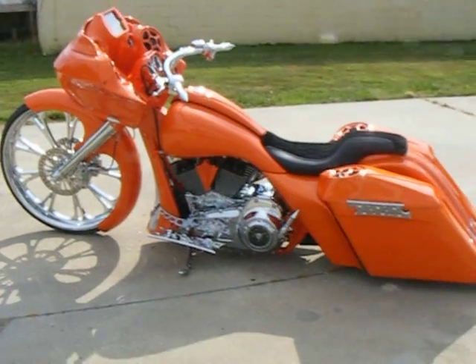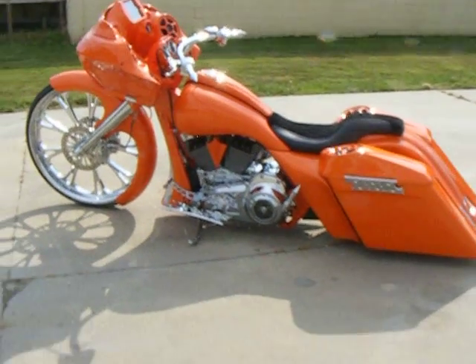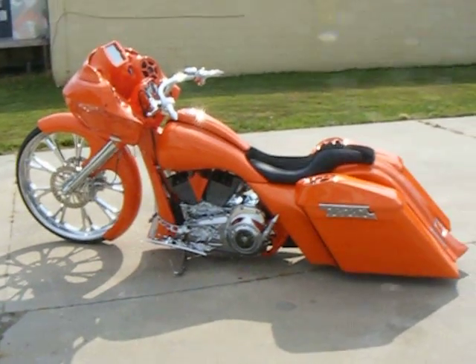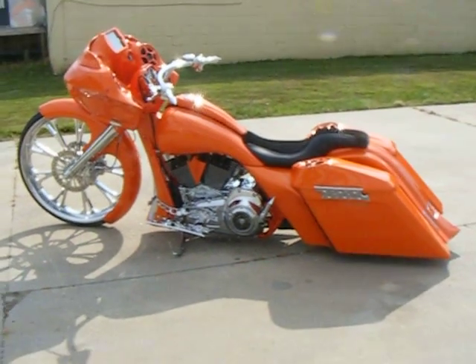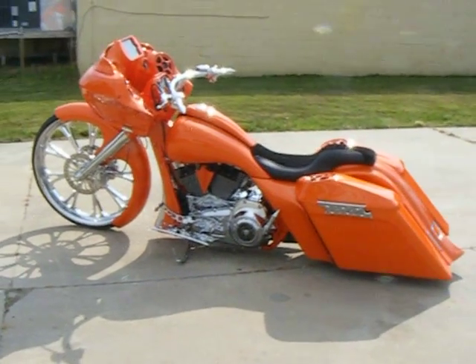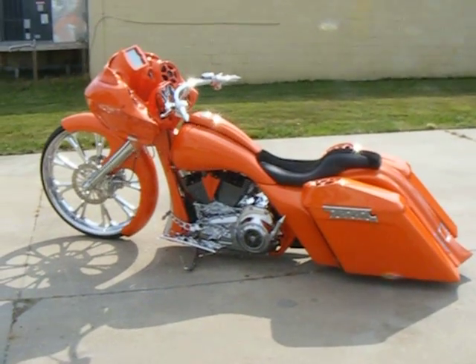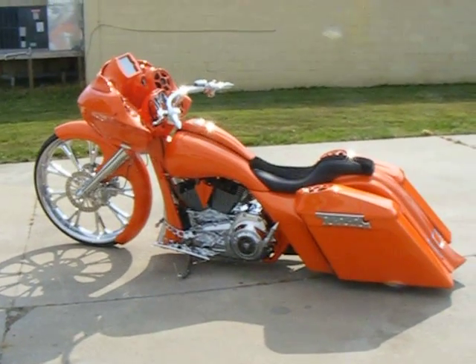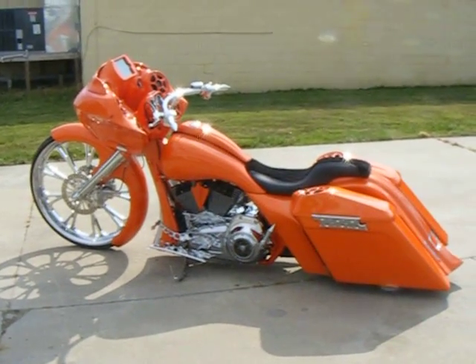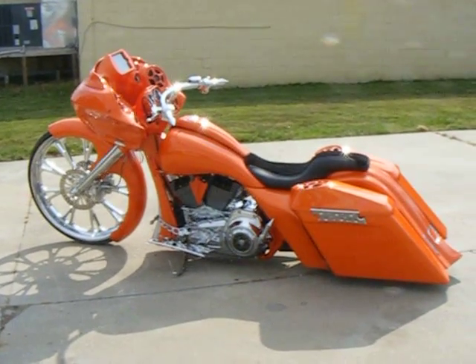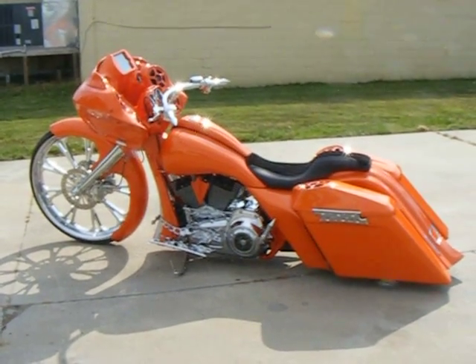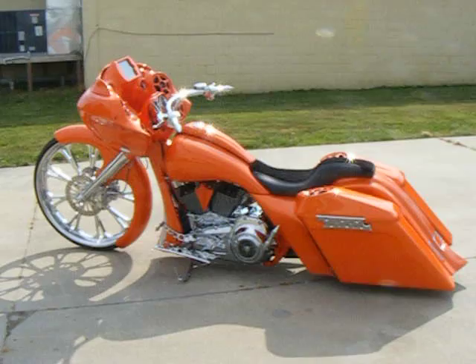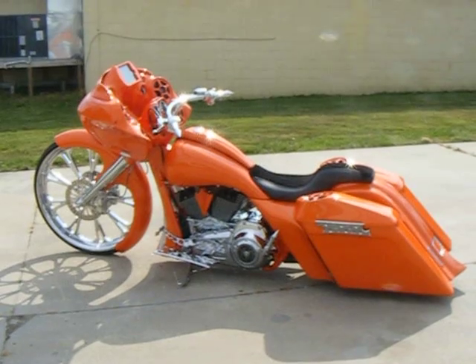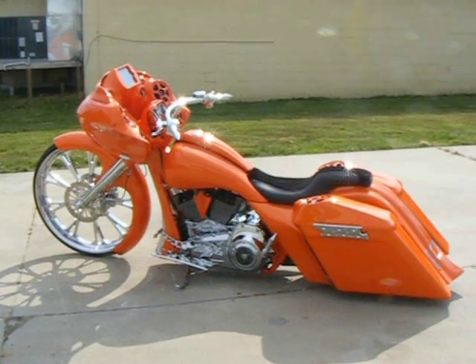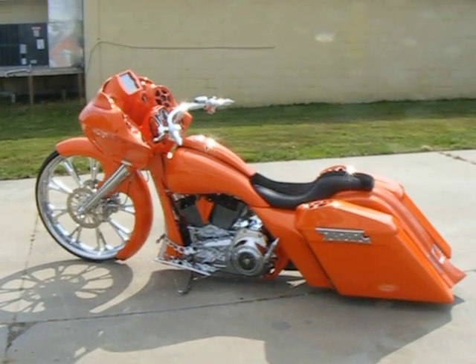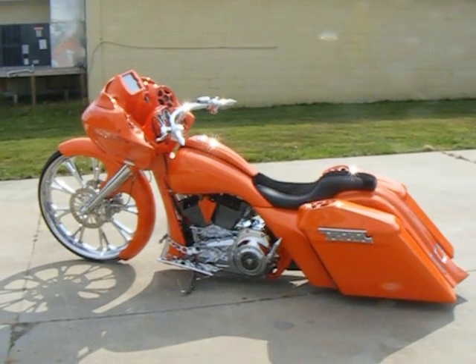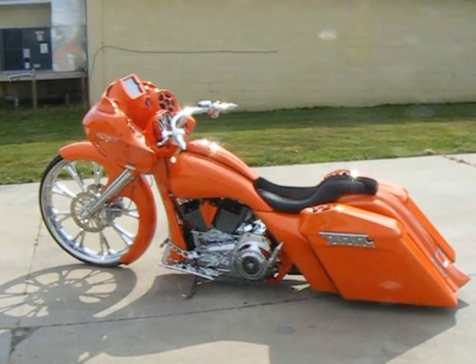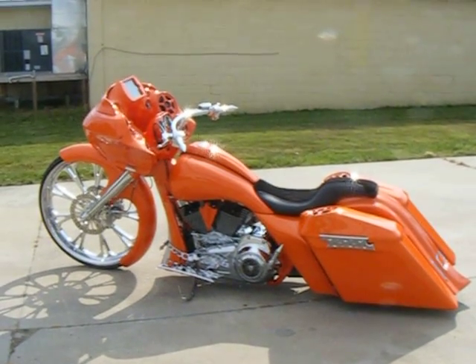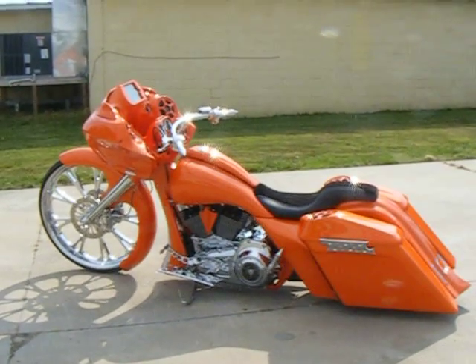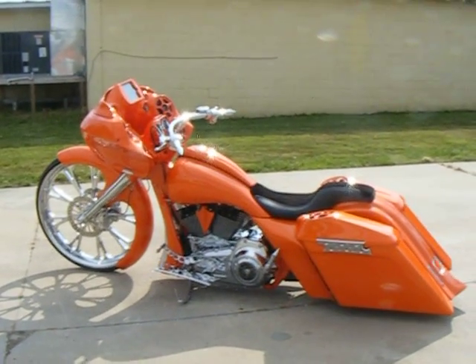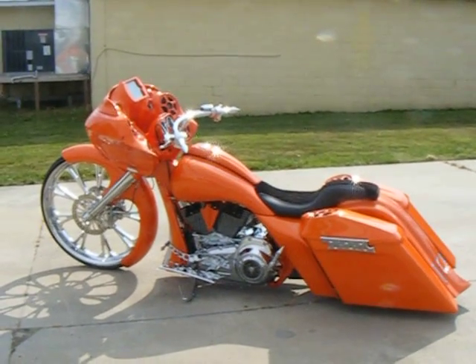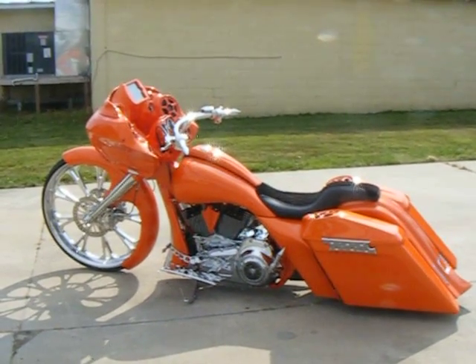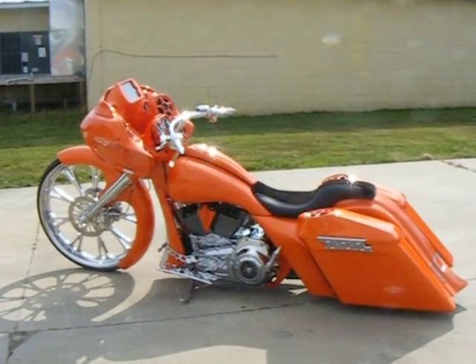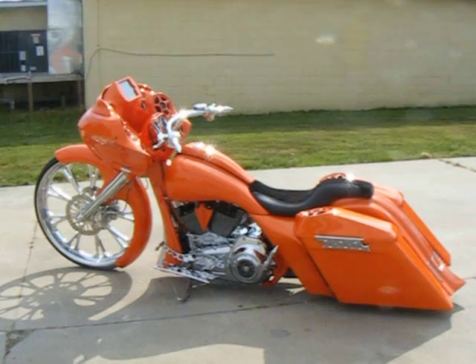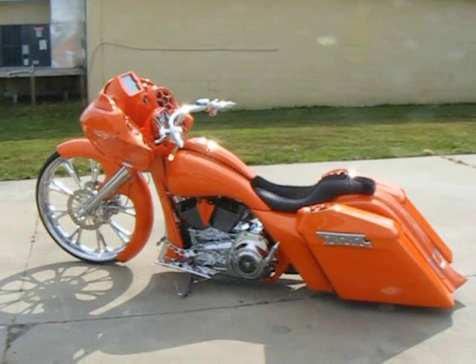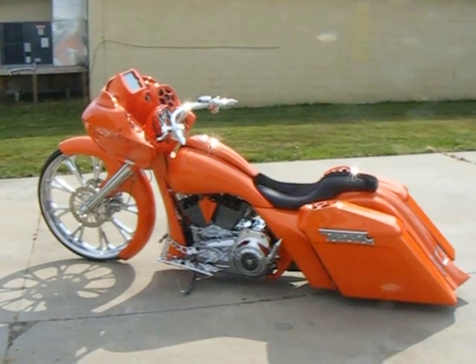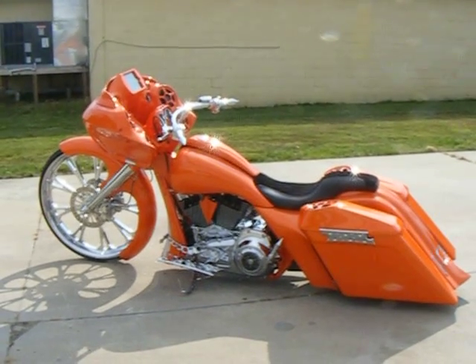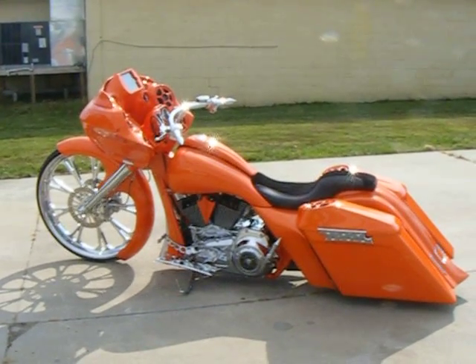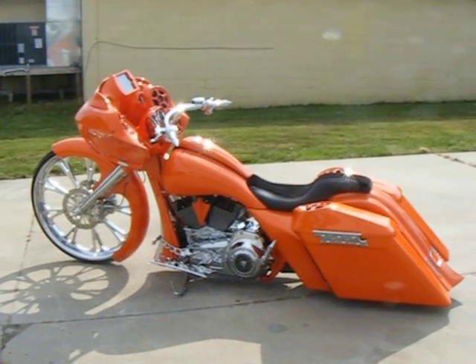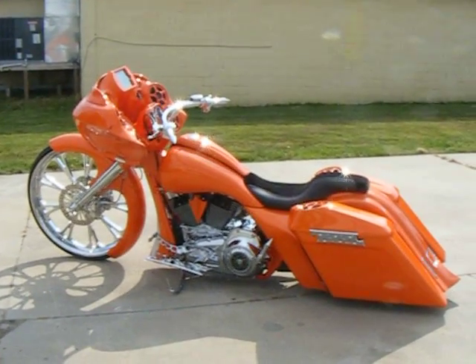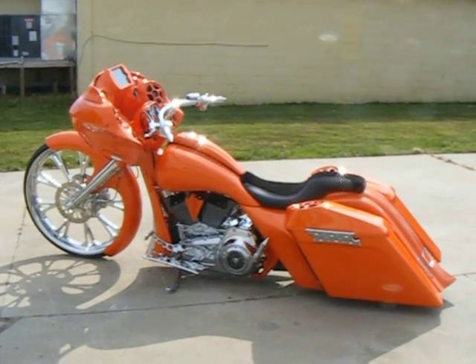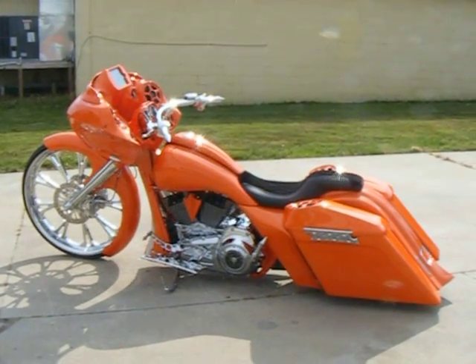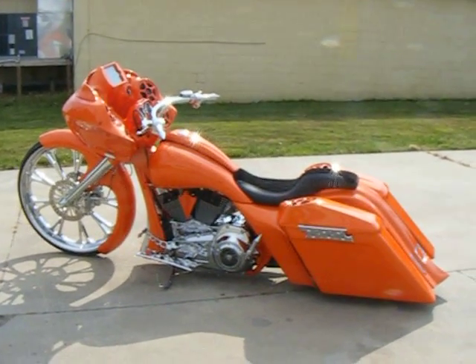If you're interested in any of the parts that you see on this motorcycle or having one built like it, you can reach us at 336-218-0766 or look us up on the web at customcyclesltd.com.